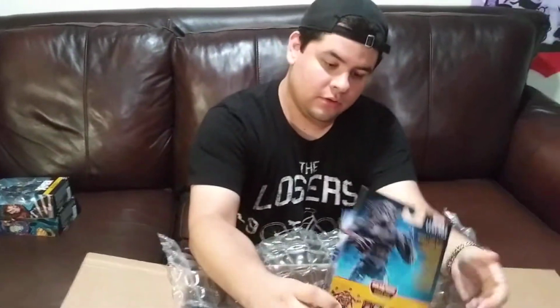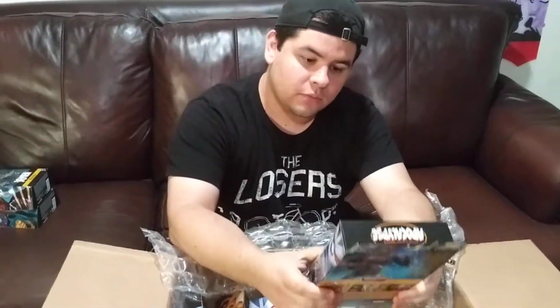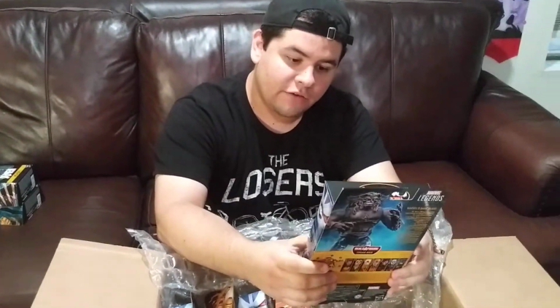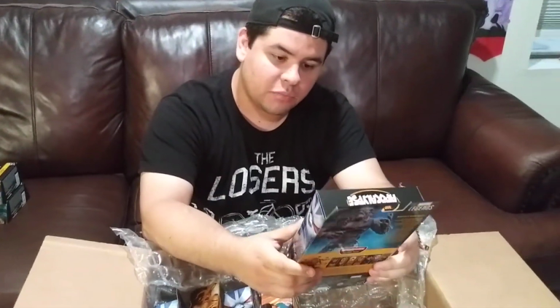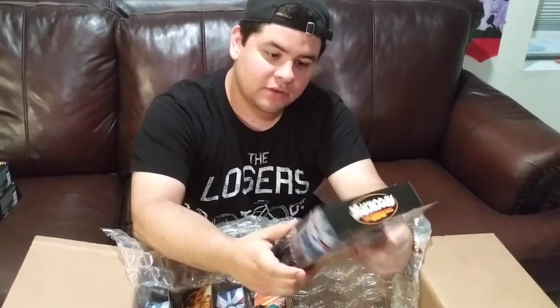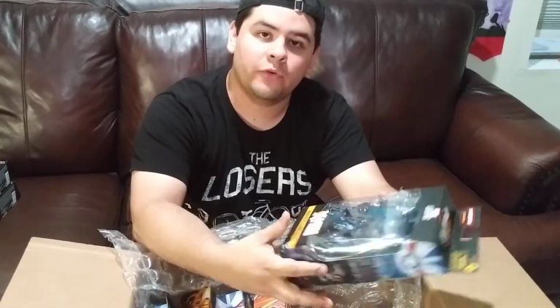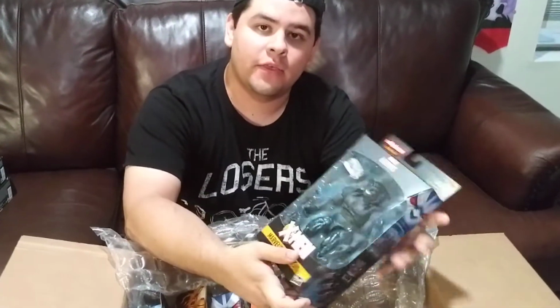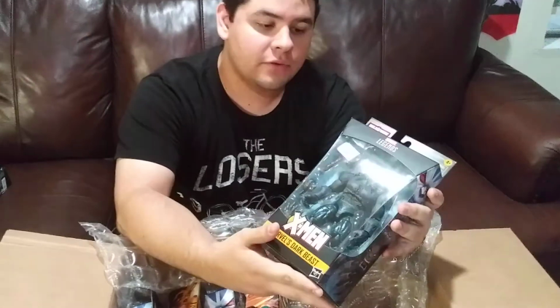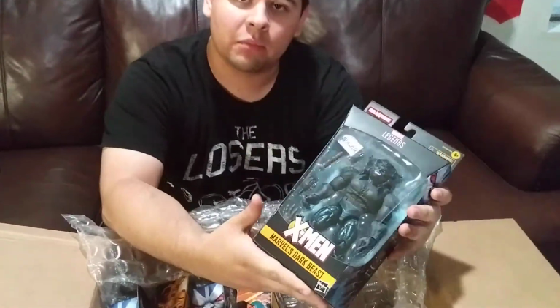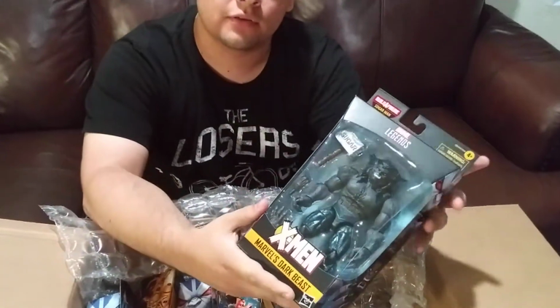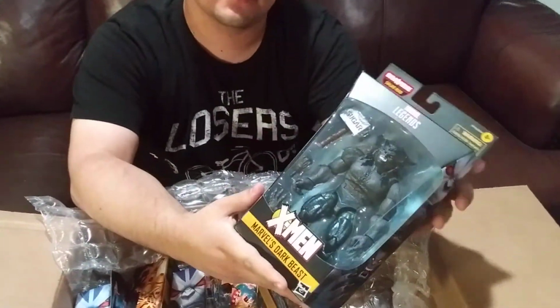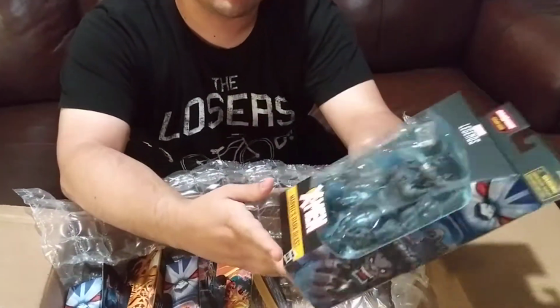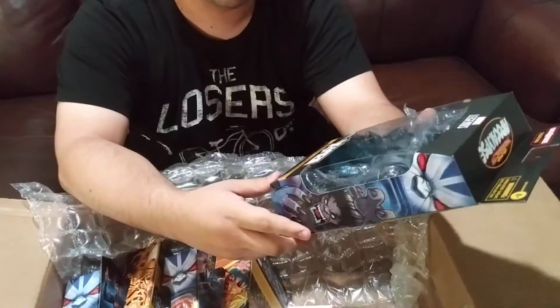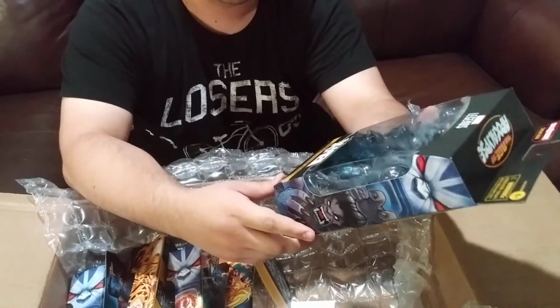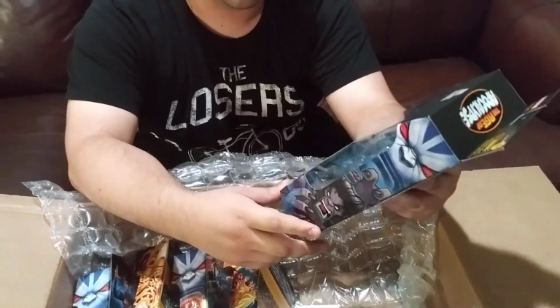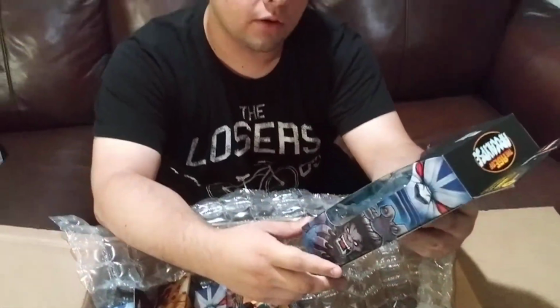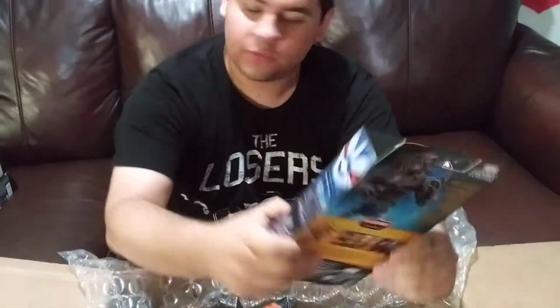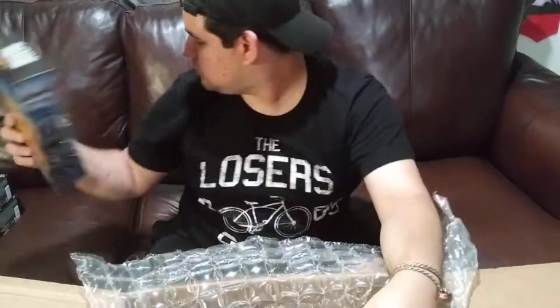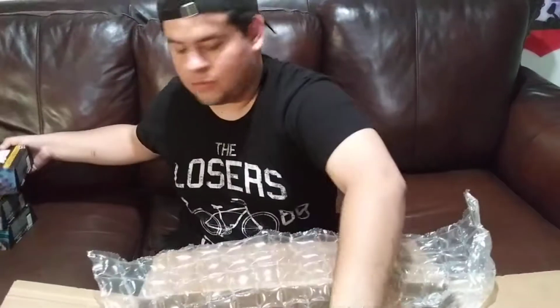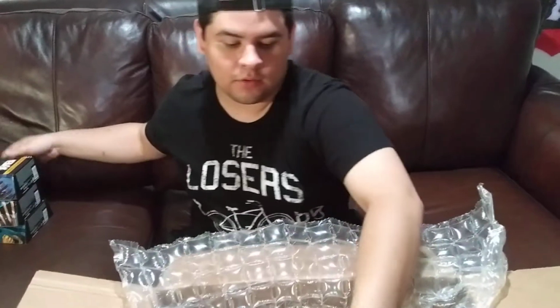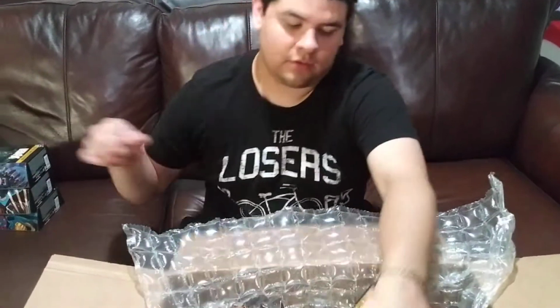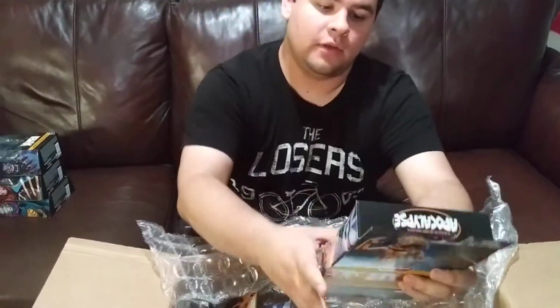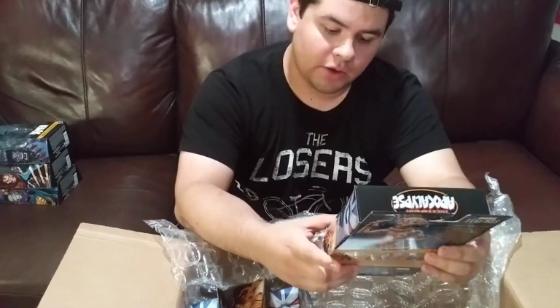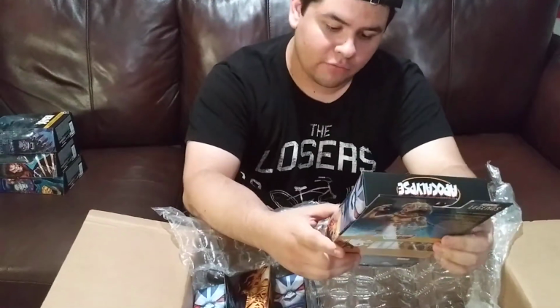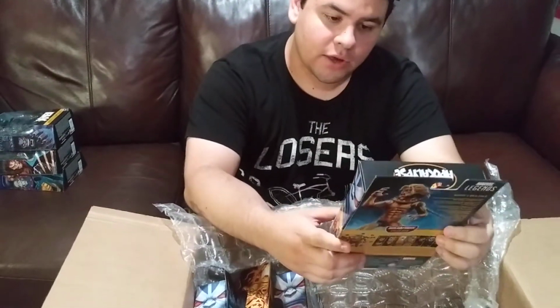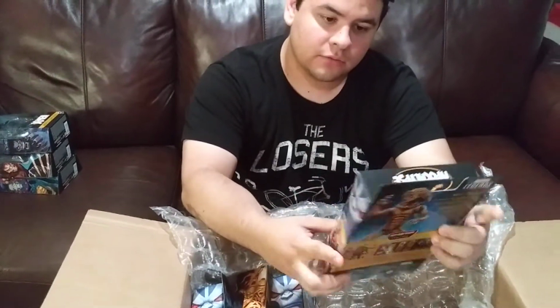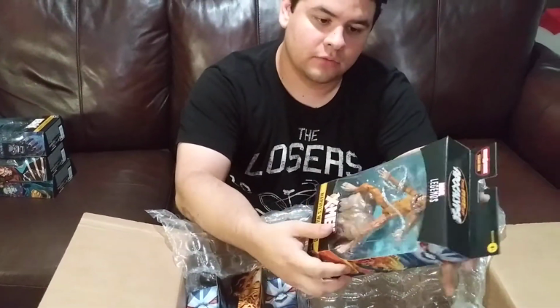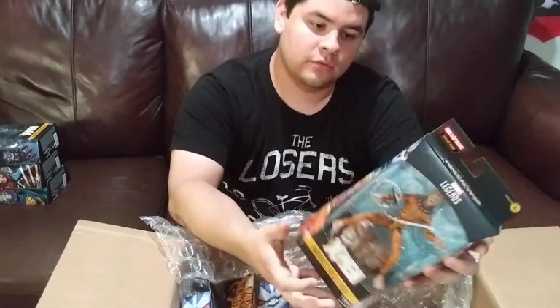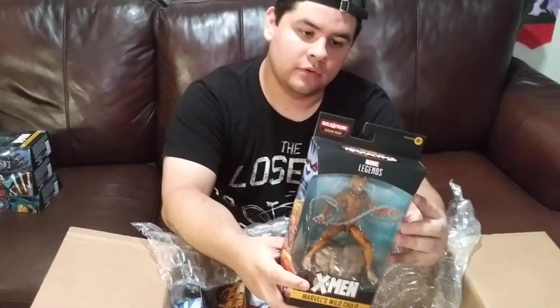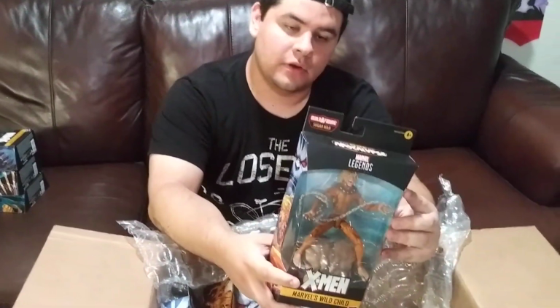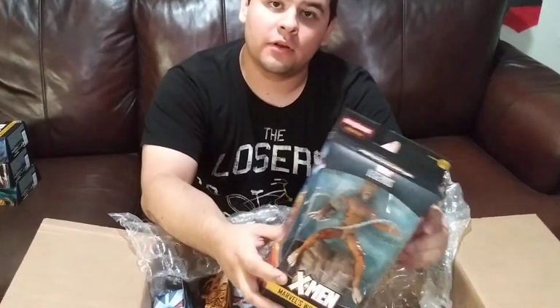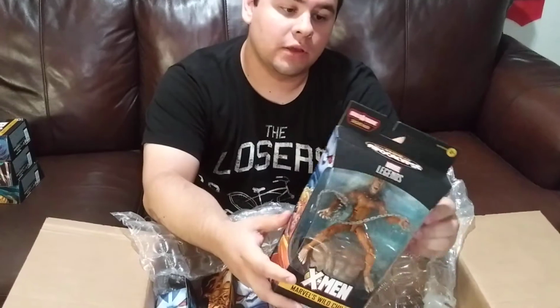Then we have Dark Beast. I'm really glad they reused this body mold — it's a really good body mold. And then we have Wild Child. I have to read up on him.